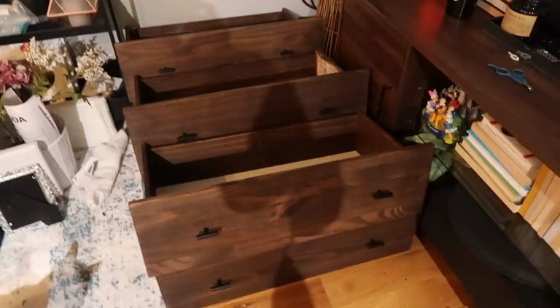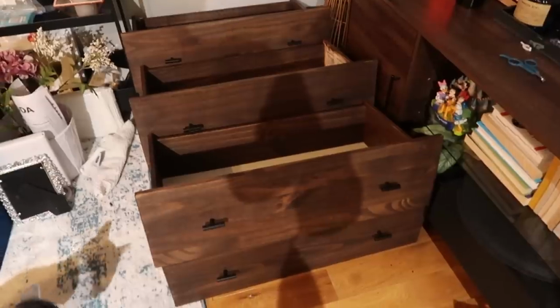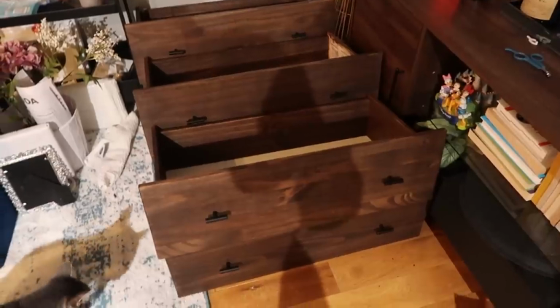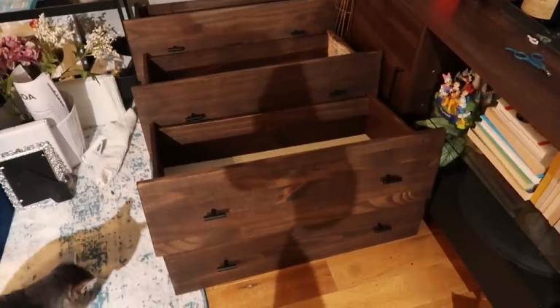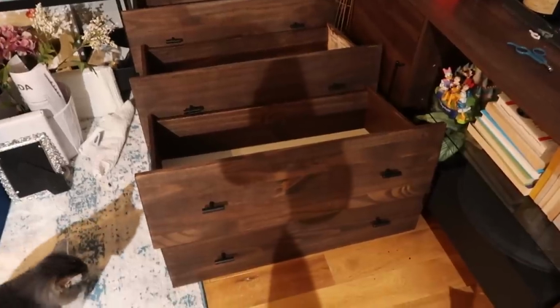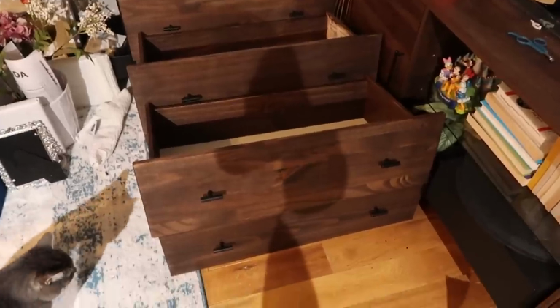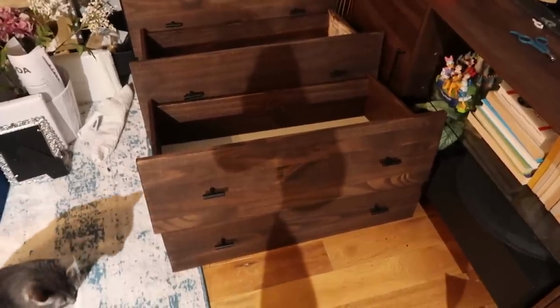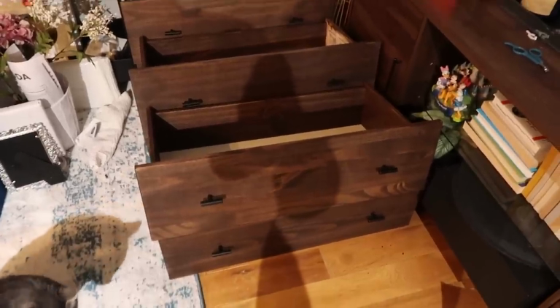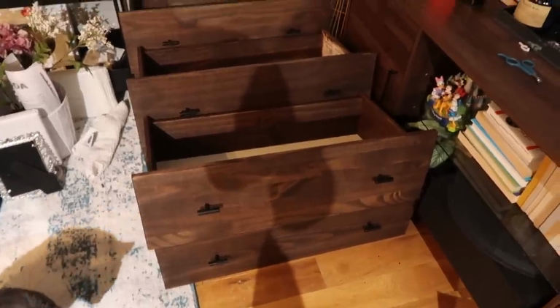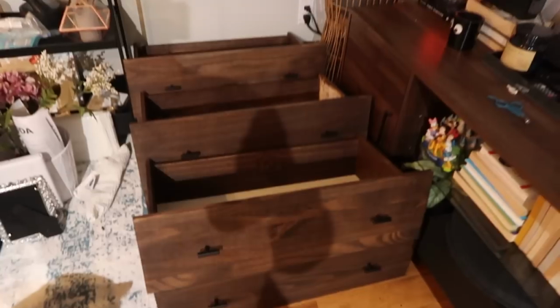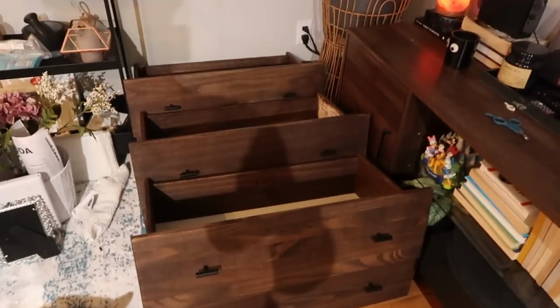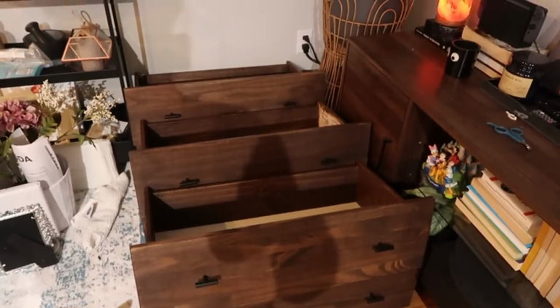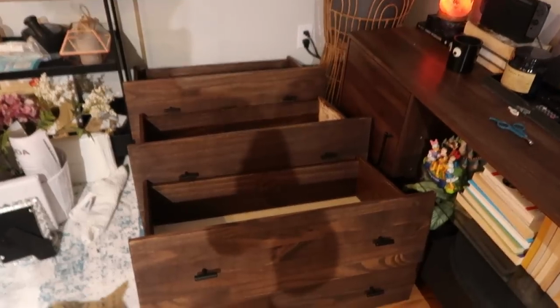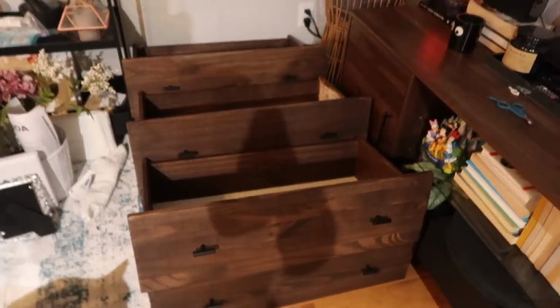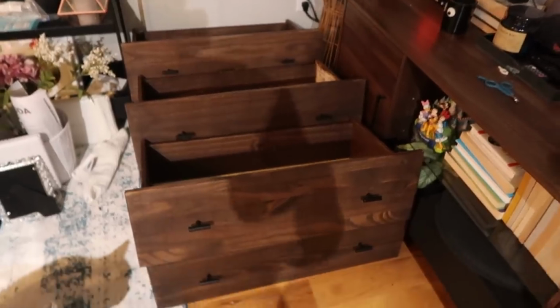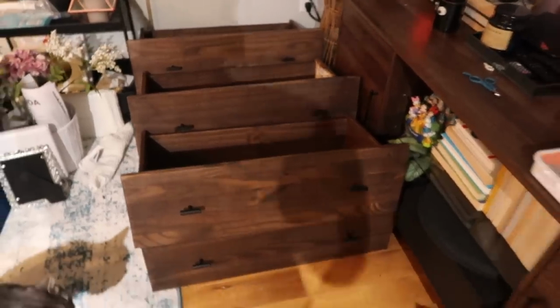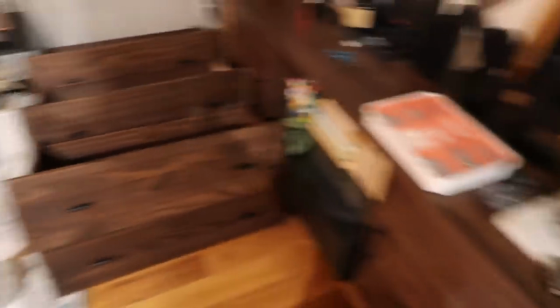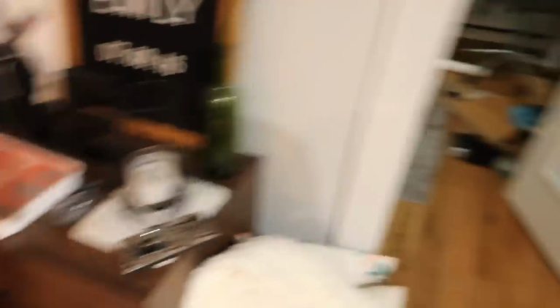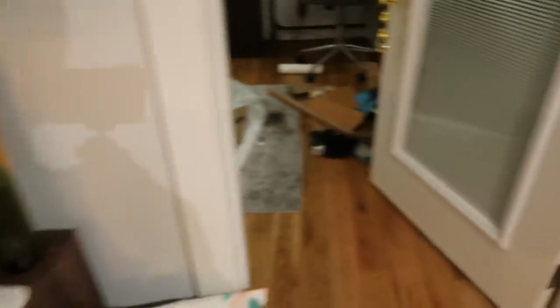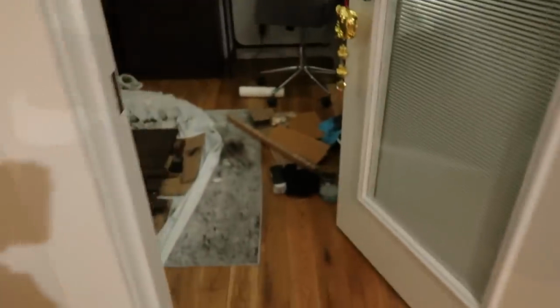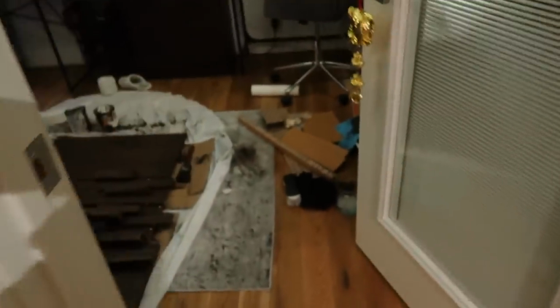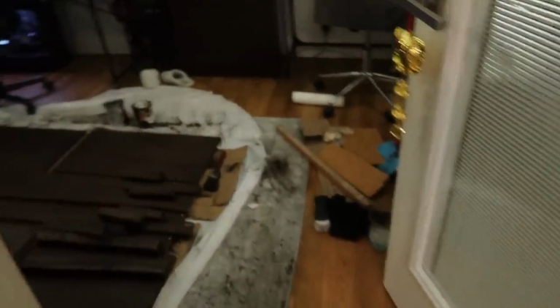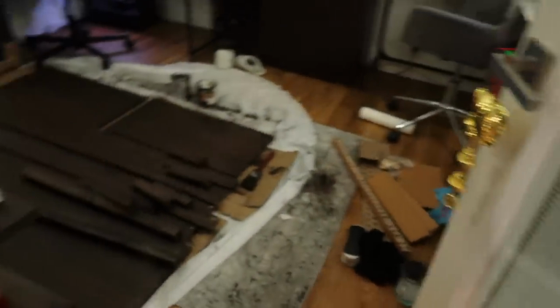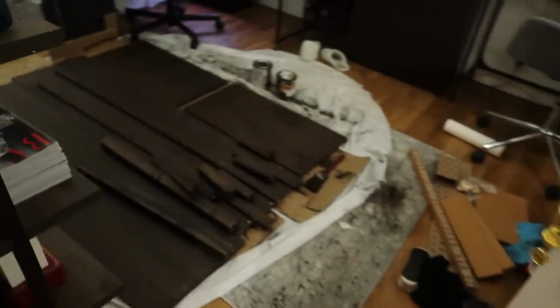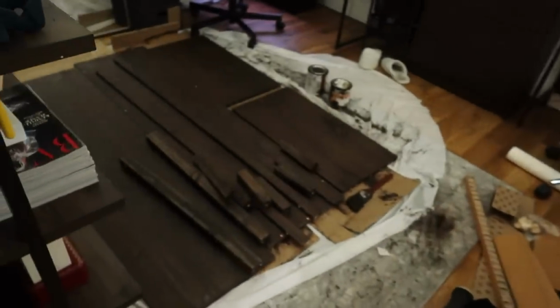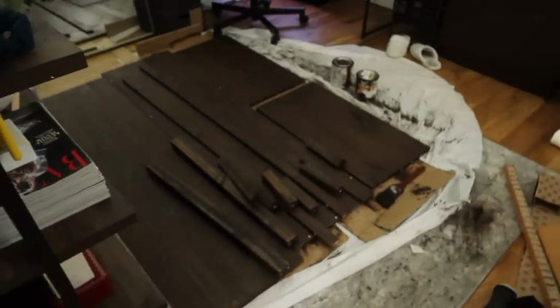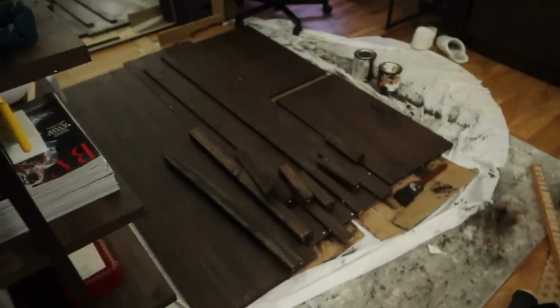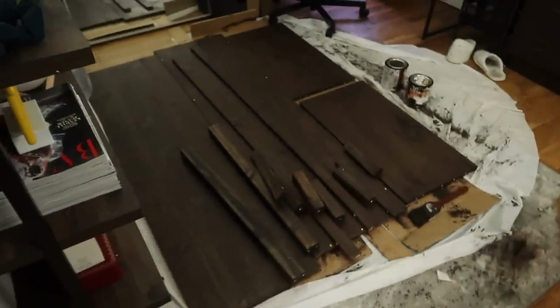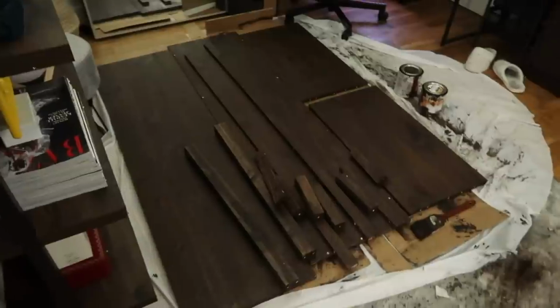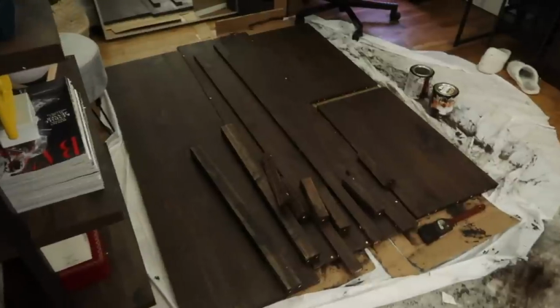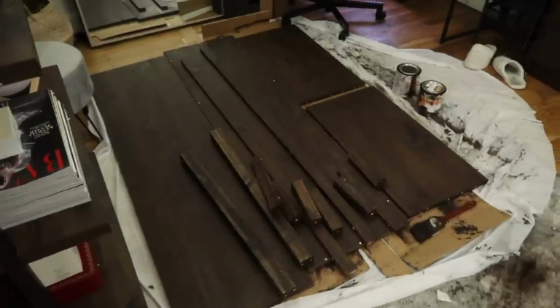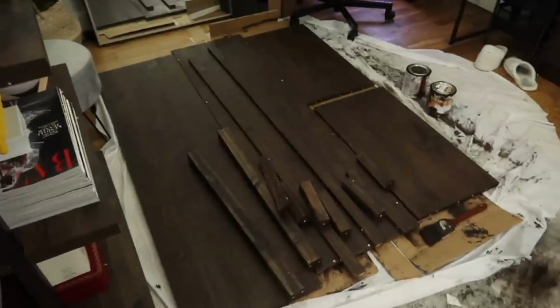We just finished building all six of these drawers and we're going to build the base tomorrow because we're super tired.